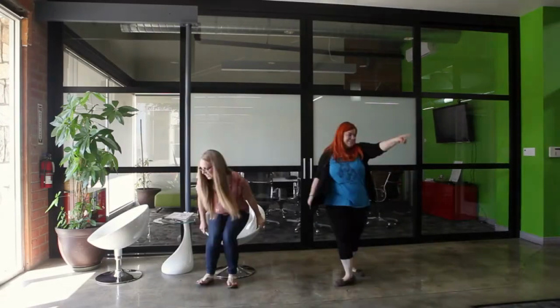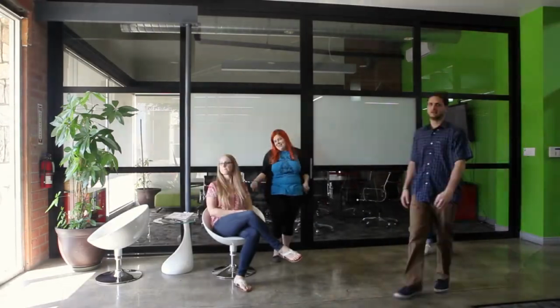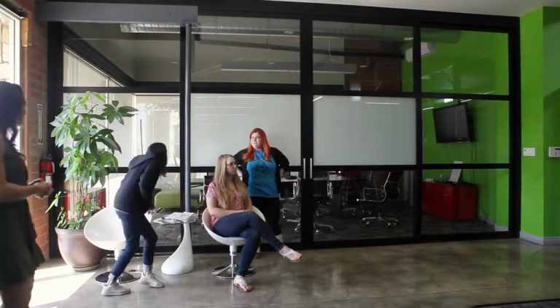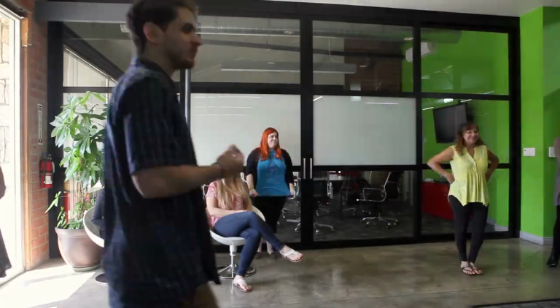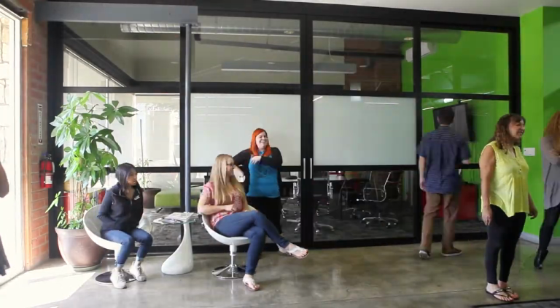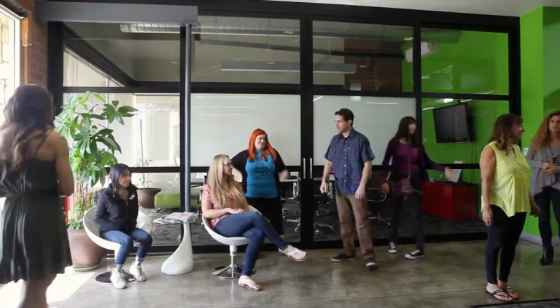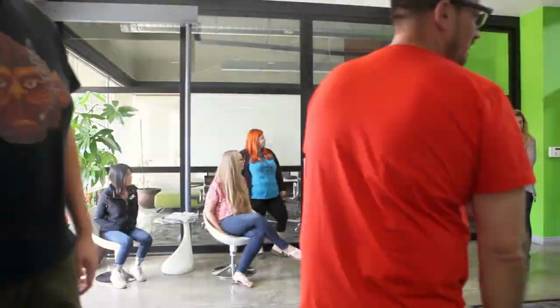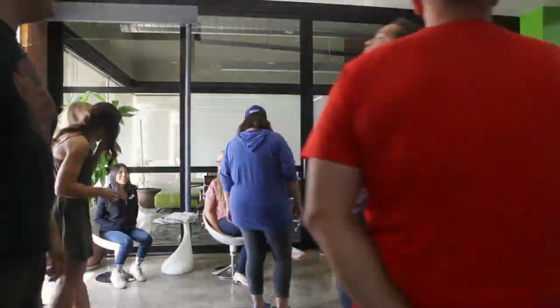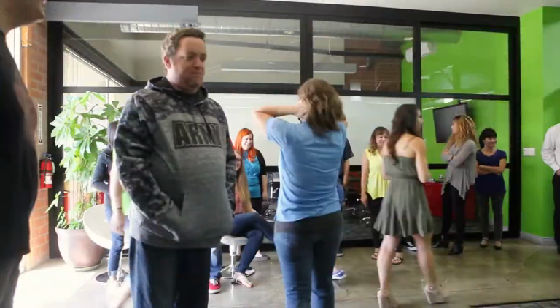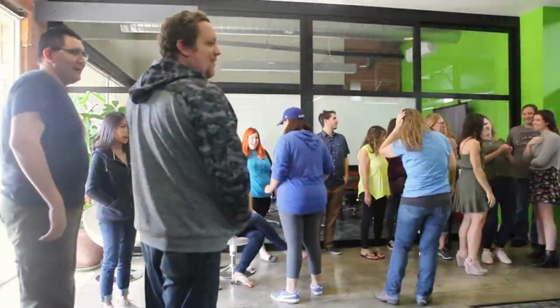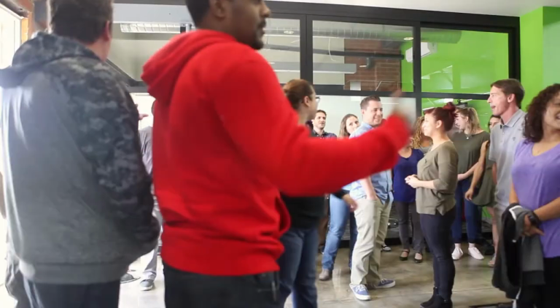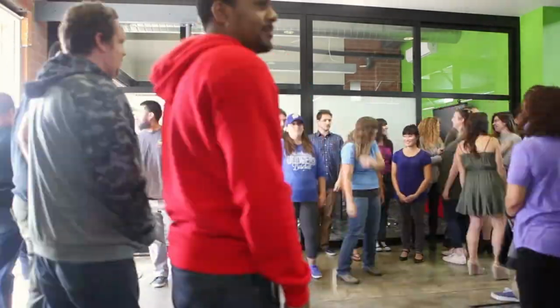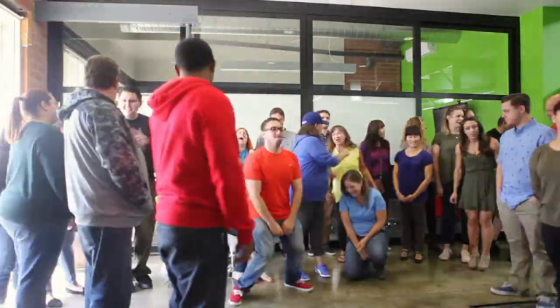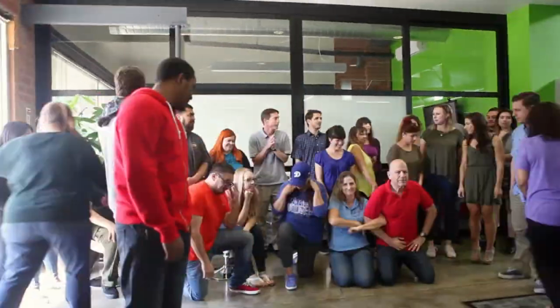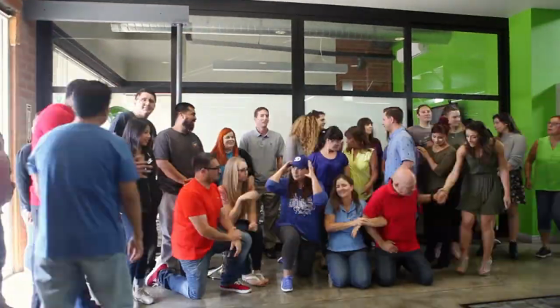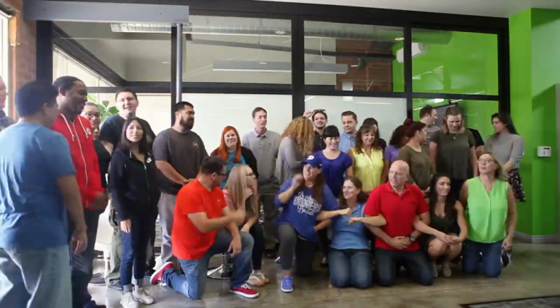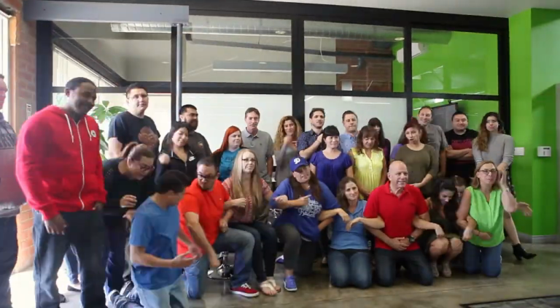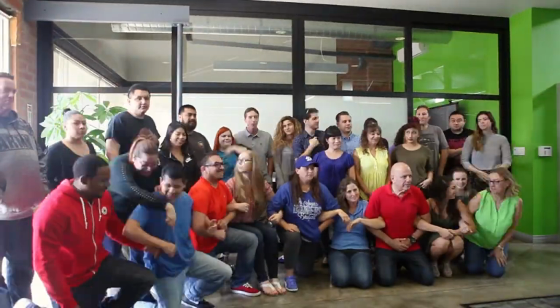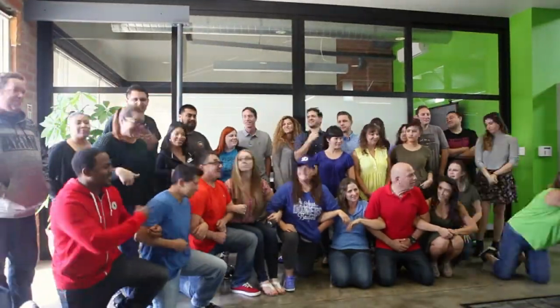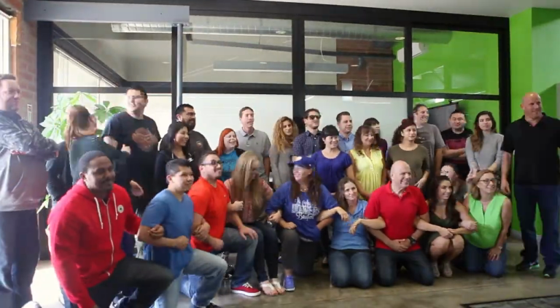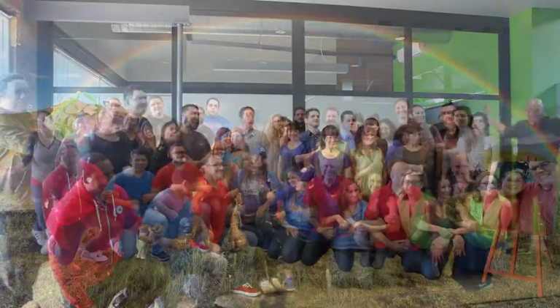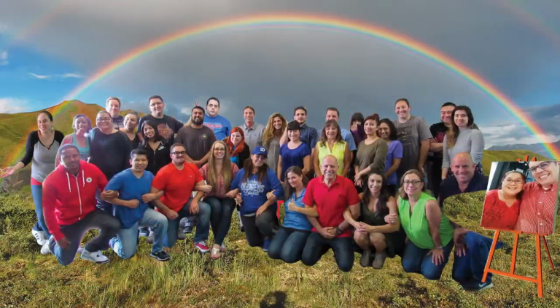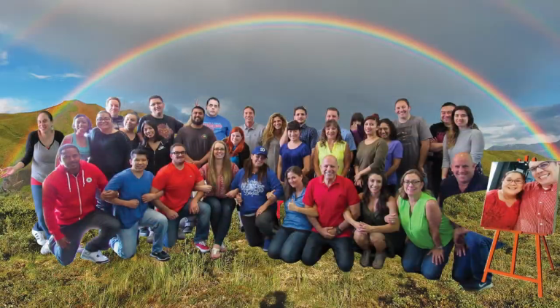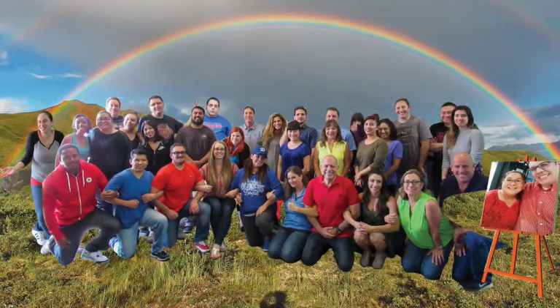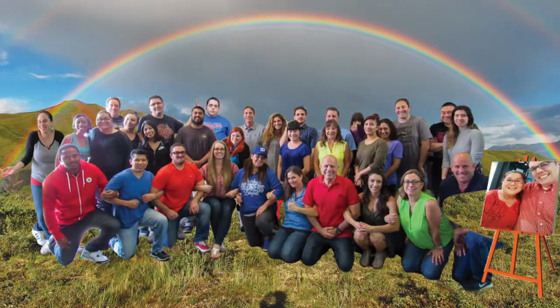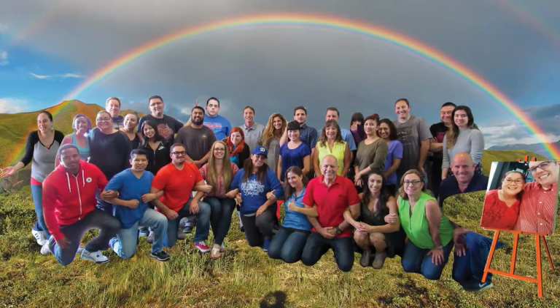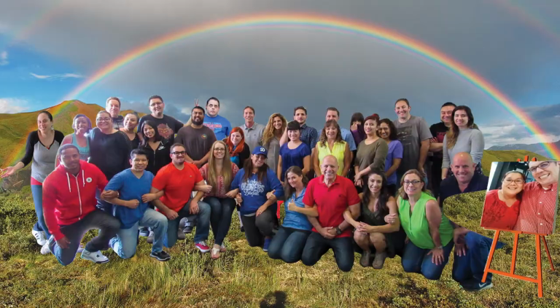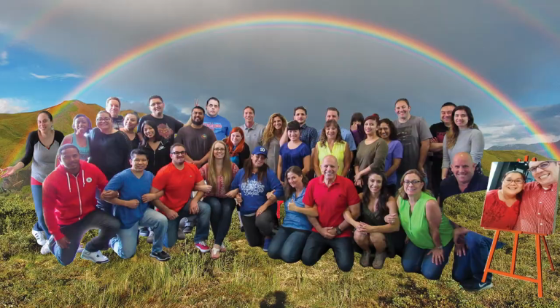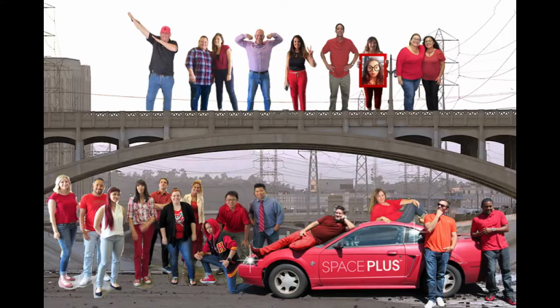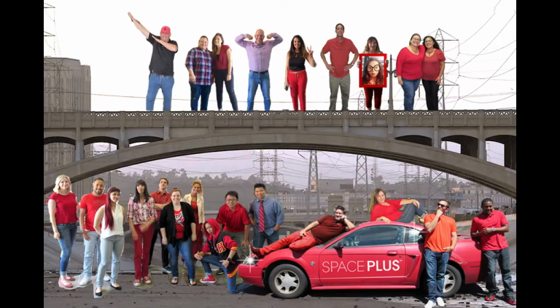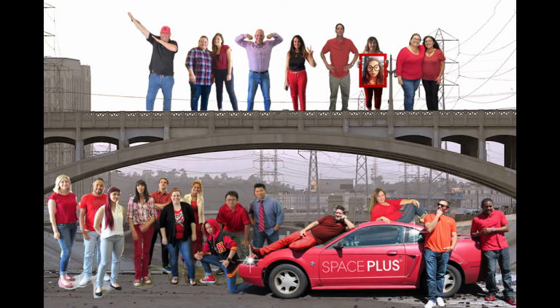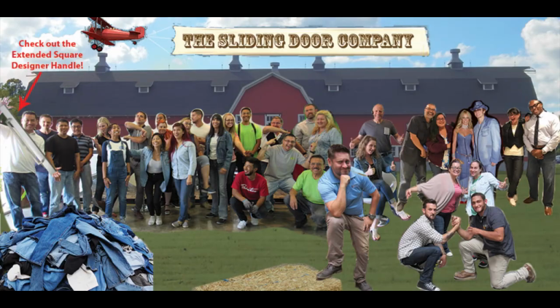On Fridays, we like to get together and dress to a theme. This week's theme was Favorite Color Day — it's pretty fun. See? We're under a rainbow. Here's a few of our past theme days.